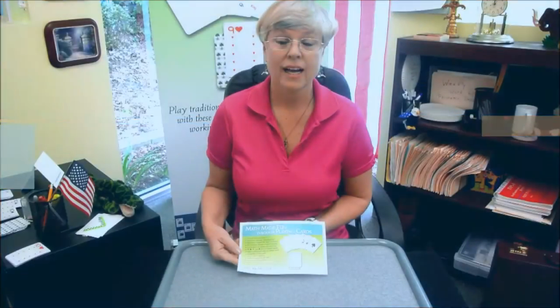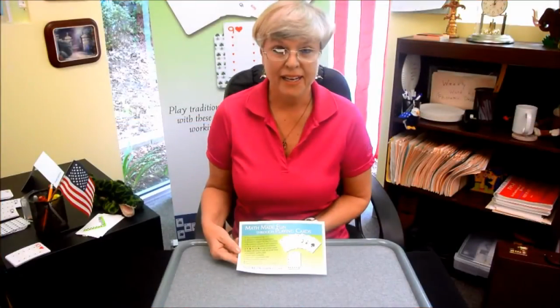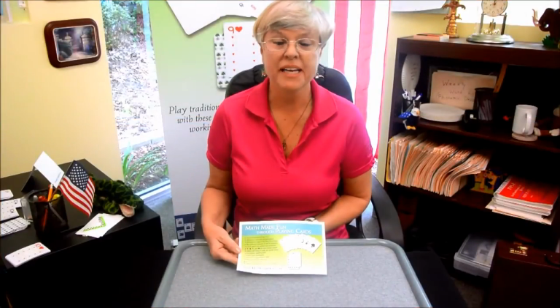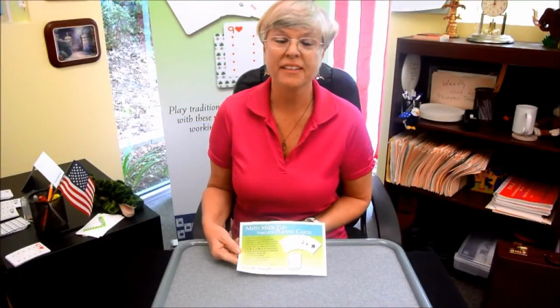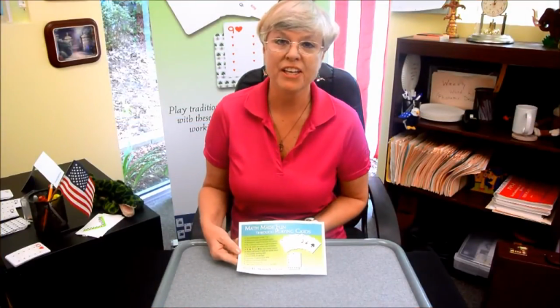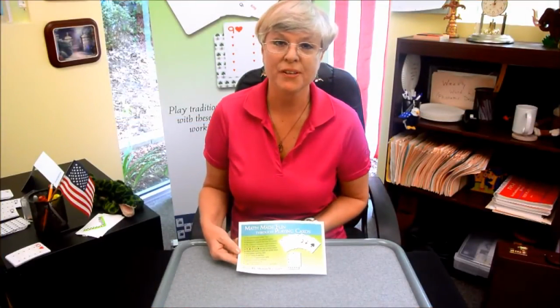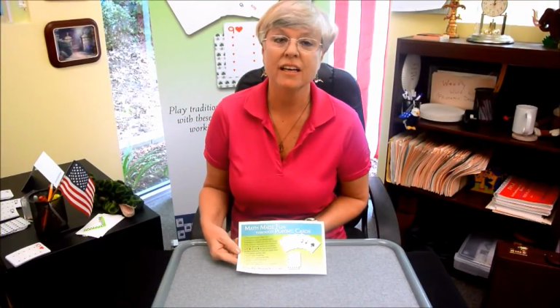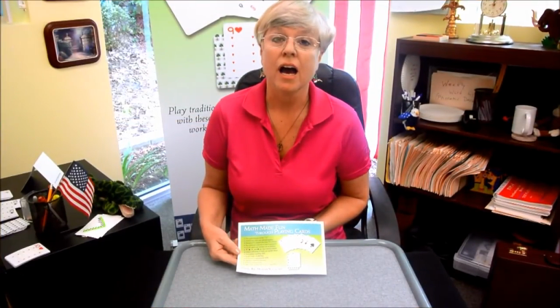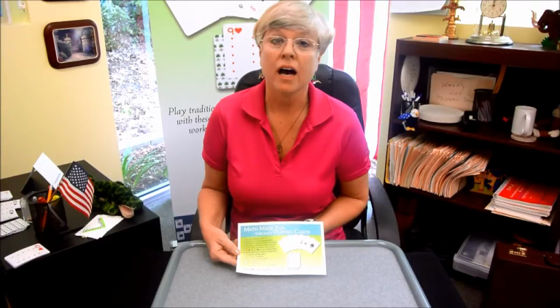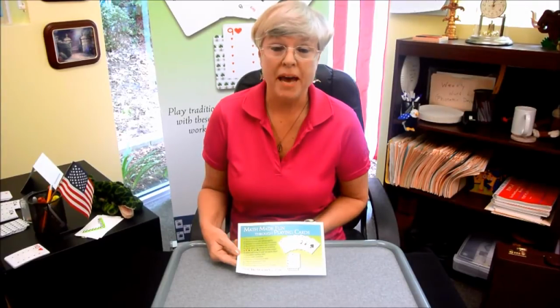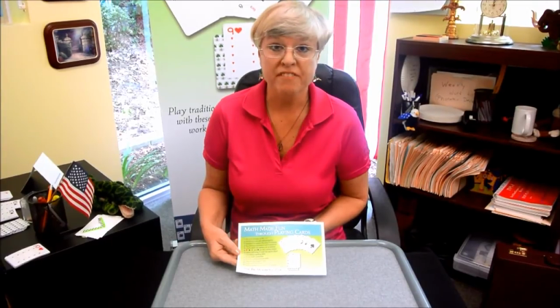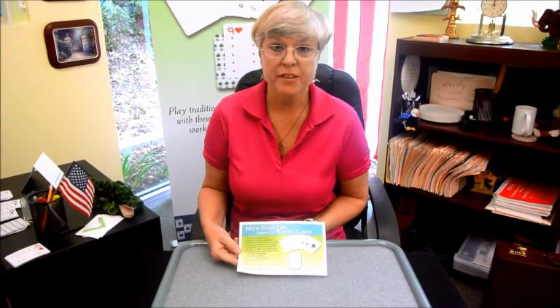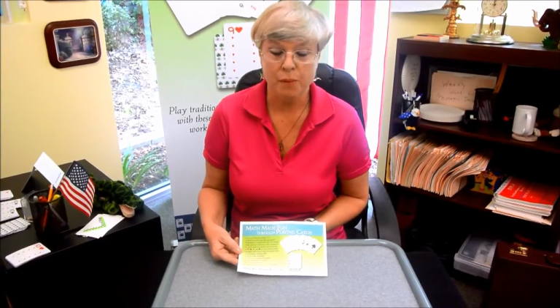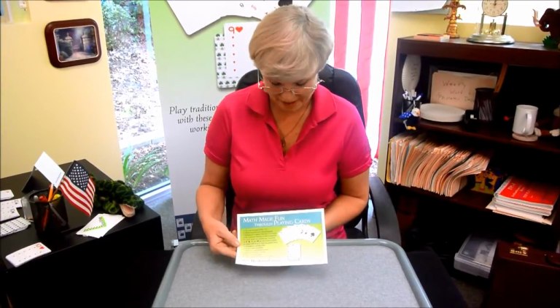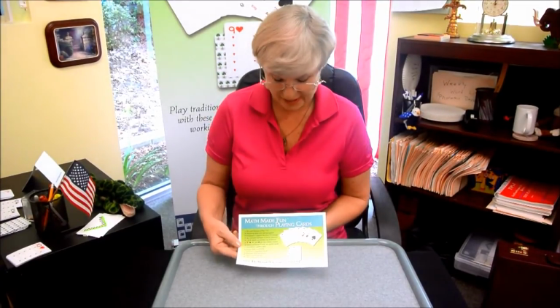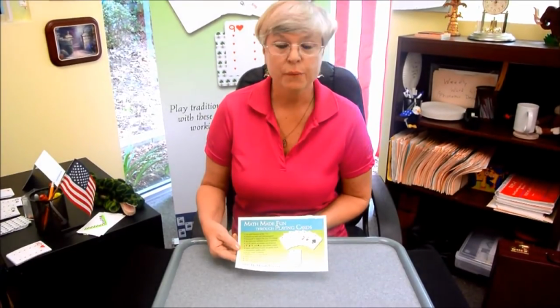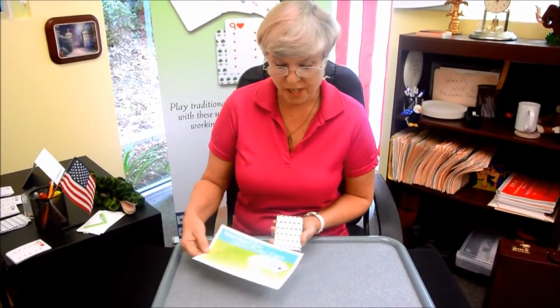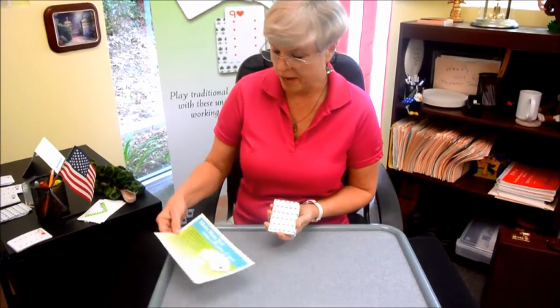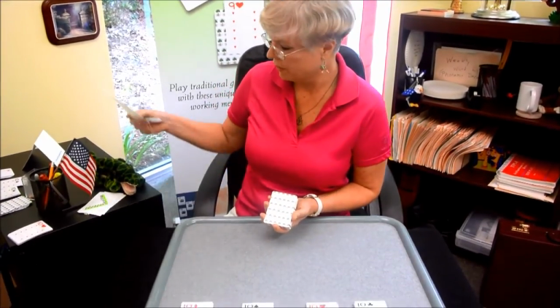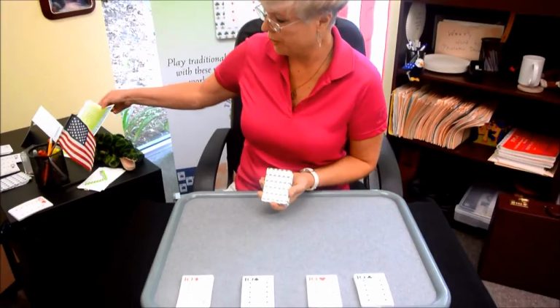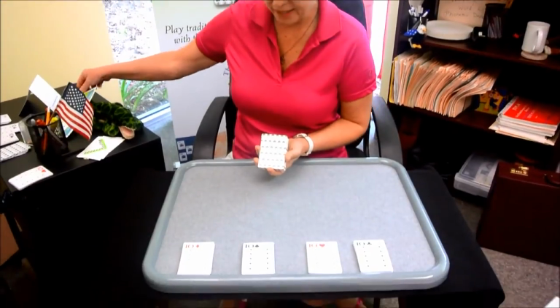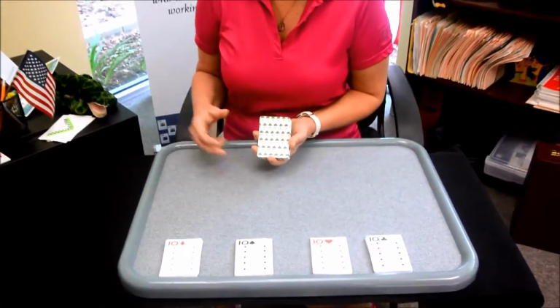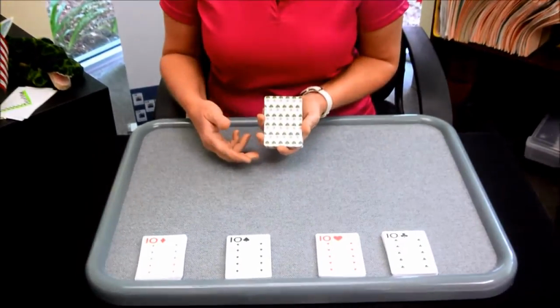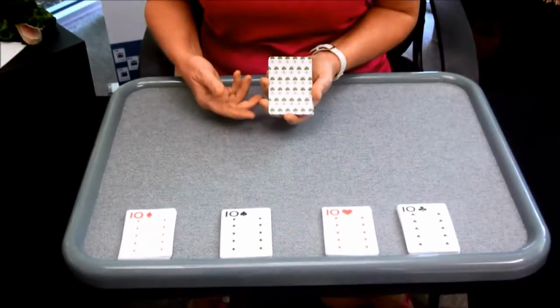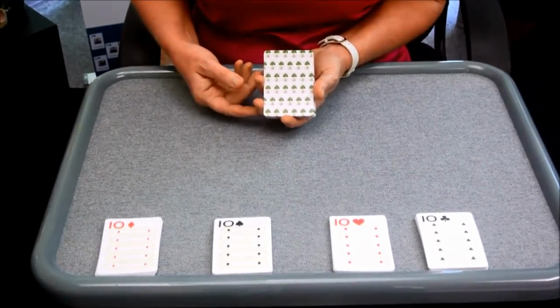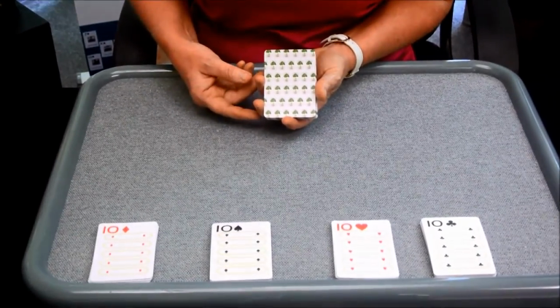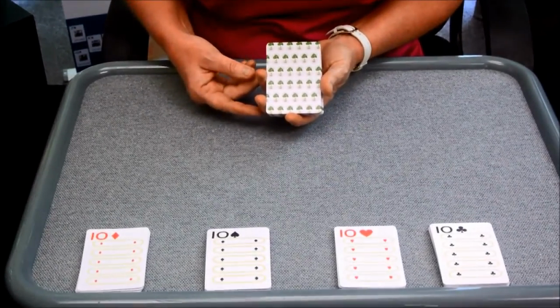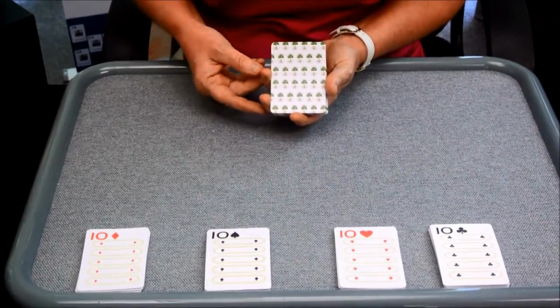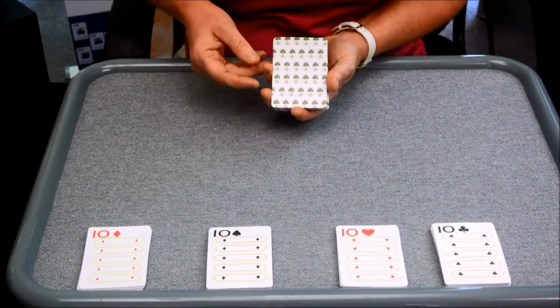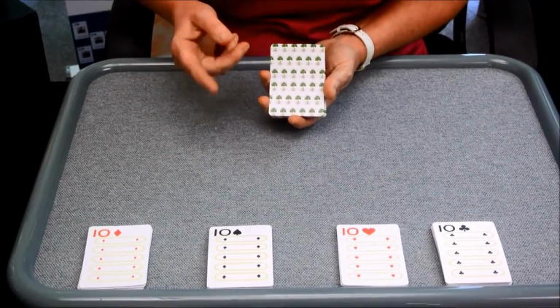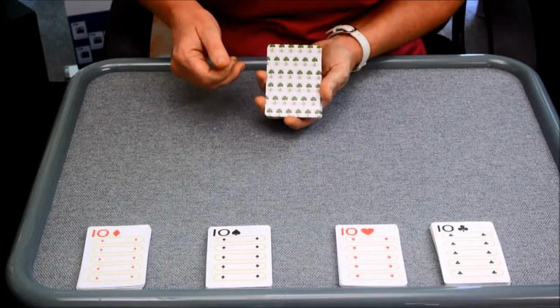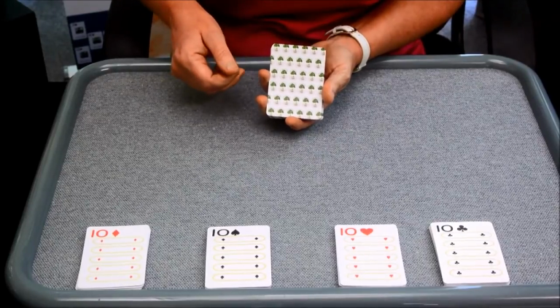Hi, I'm Dana Merritt and thank you for tuning in on Math Made Fun The Merritt Way. Today, we're going to talk about when you take a set of cards and you open up a set of cards, you're going to notice that there are 68 cards.